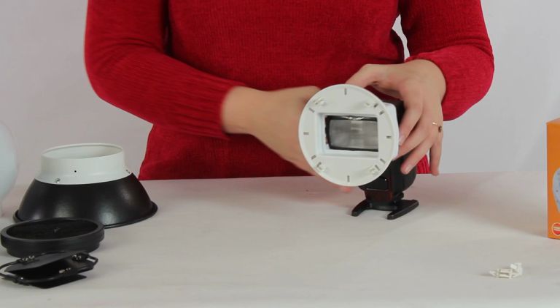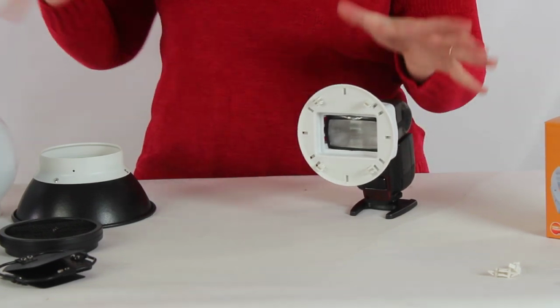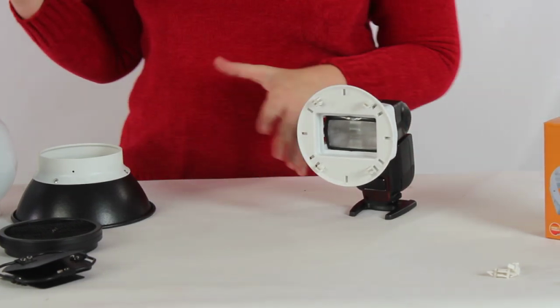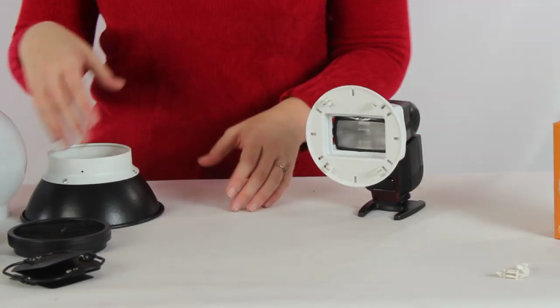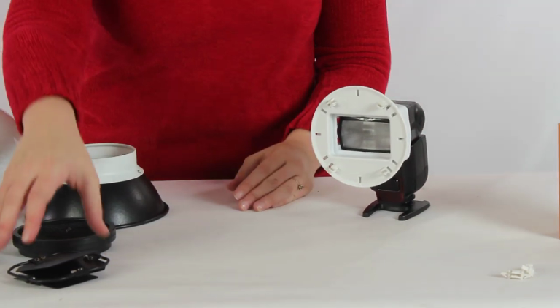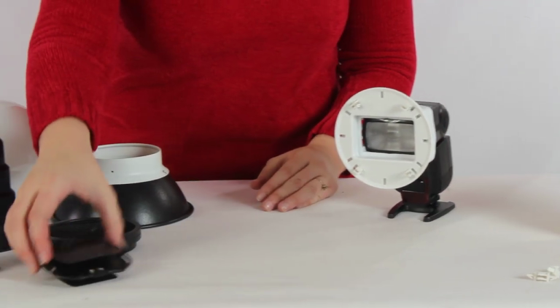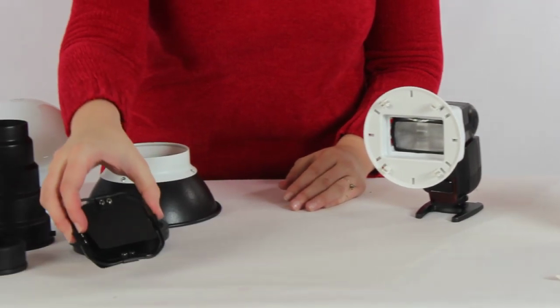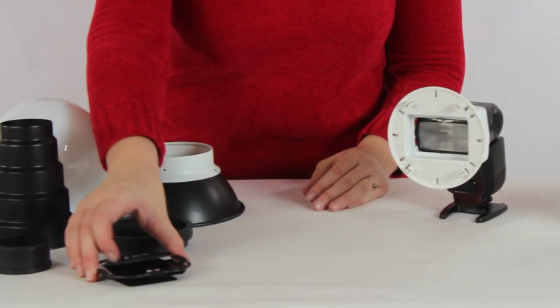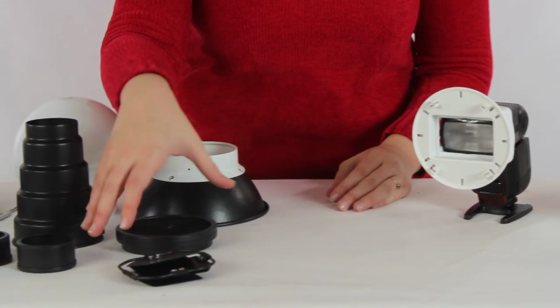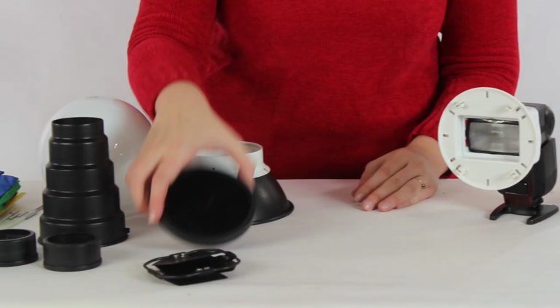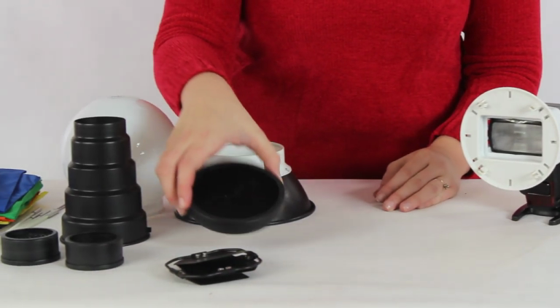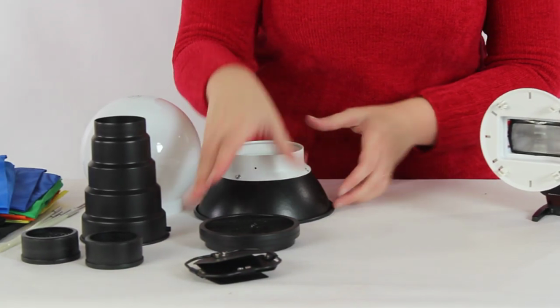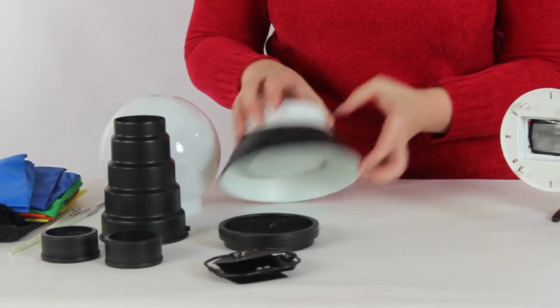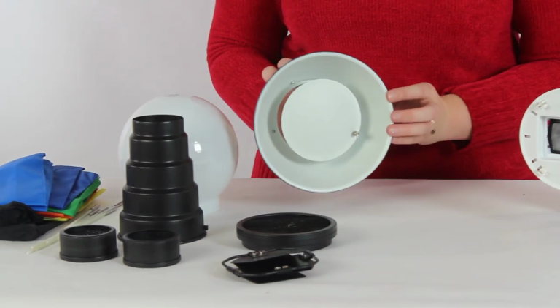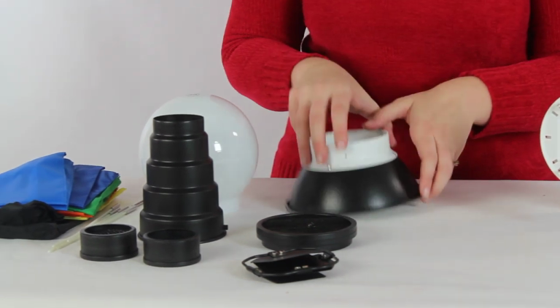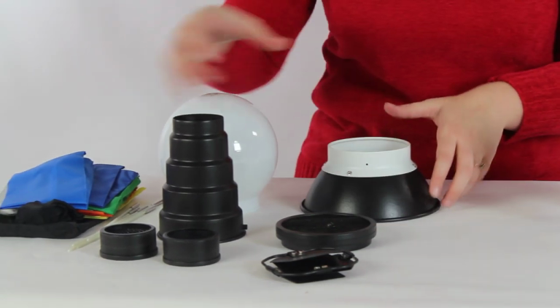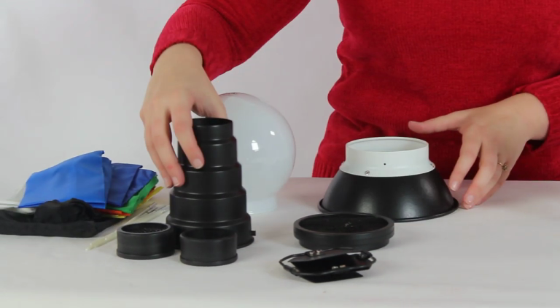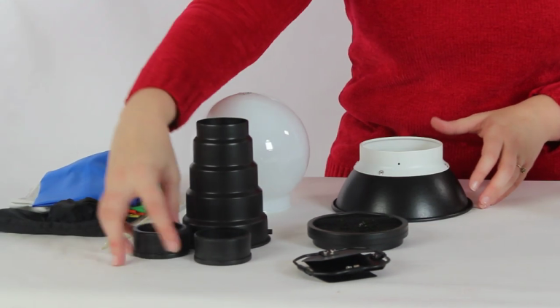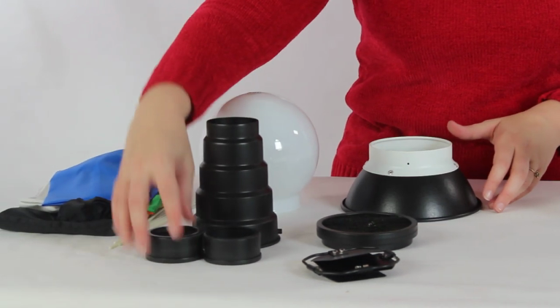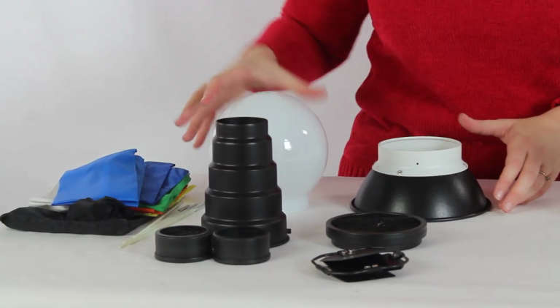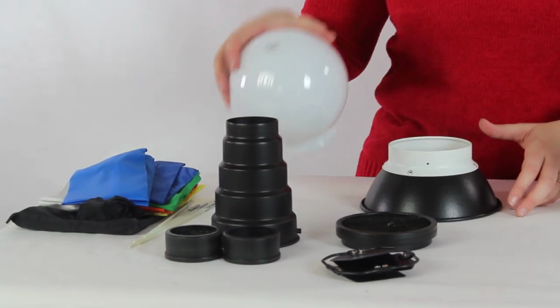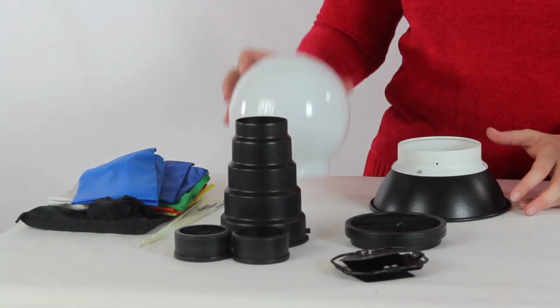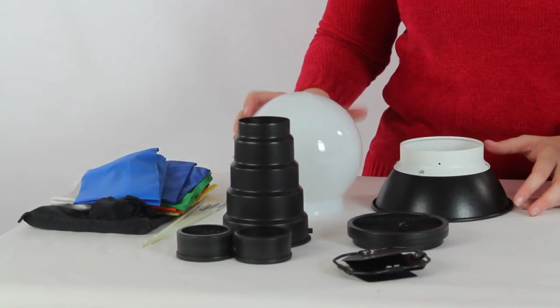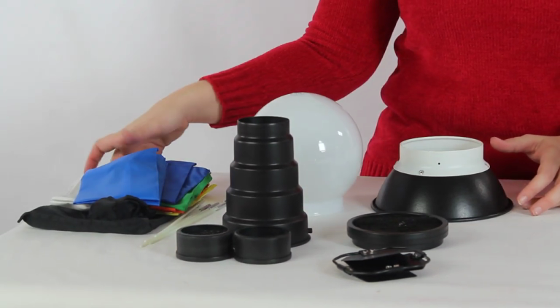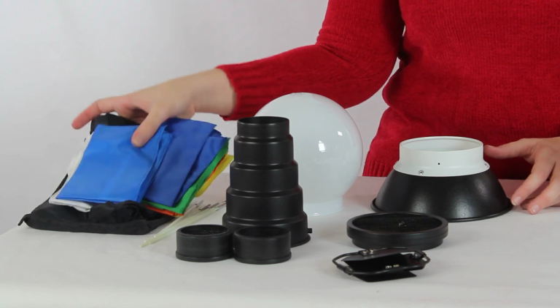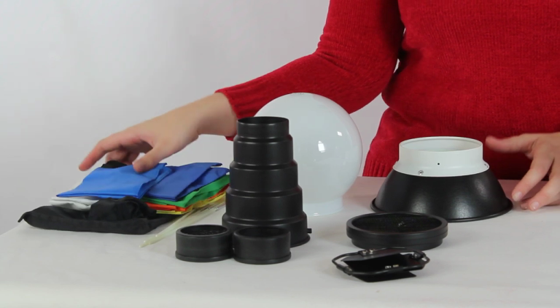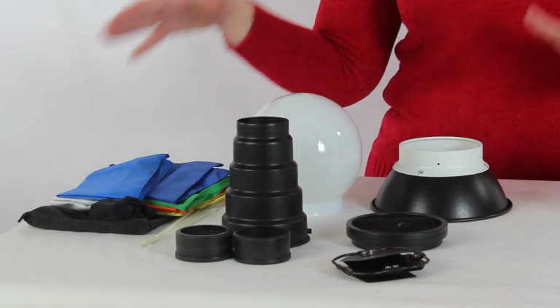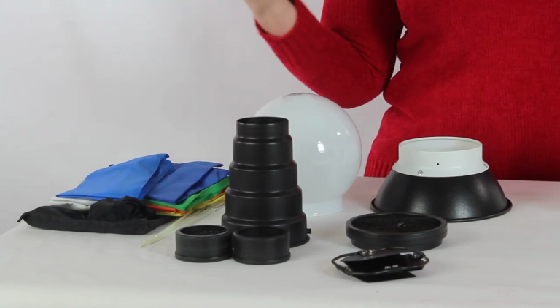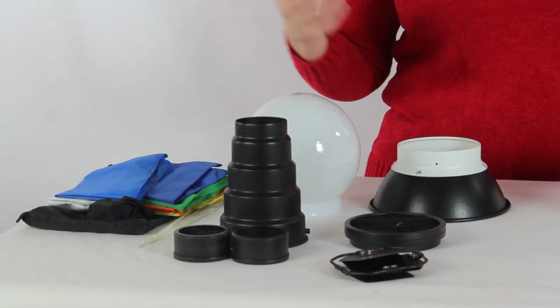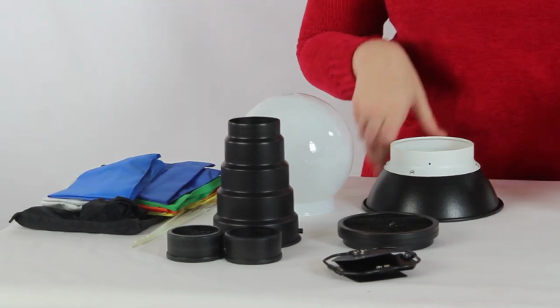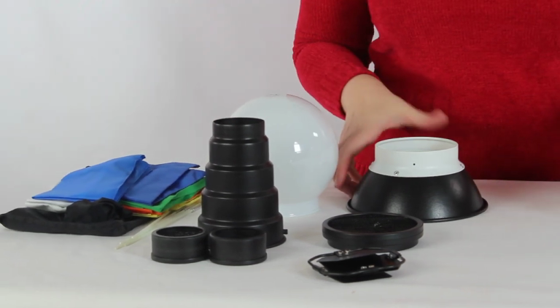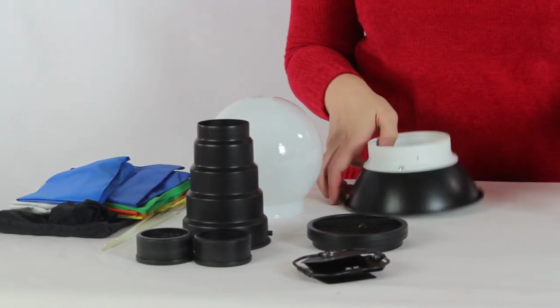What you're going to get in this particular package is a little barn door, a larger grid, a beauty dish, a snoot with grids, a globe diffuser, and a soft box. So let's go over each of these individually.